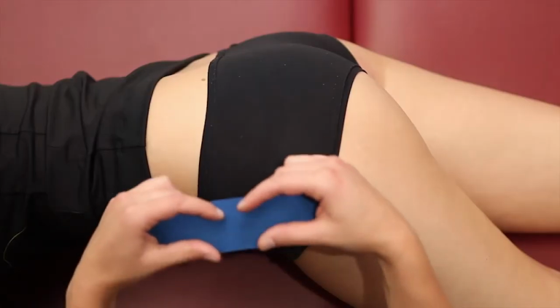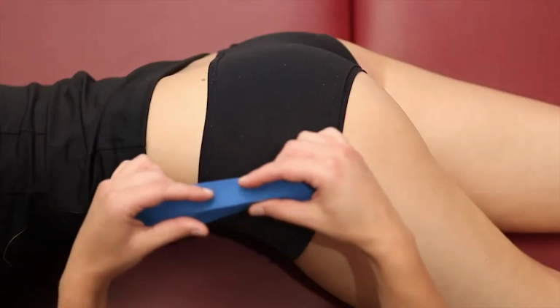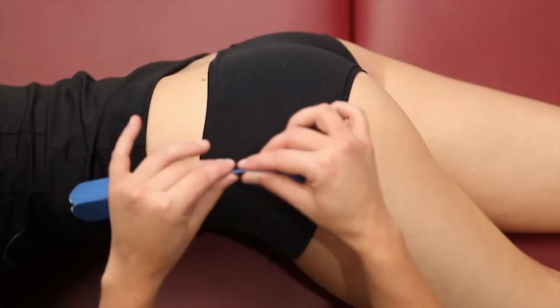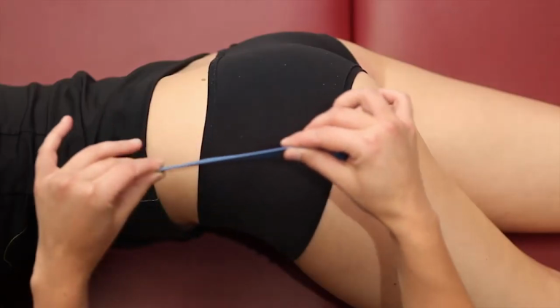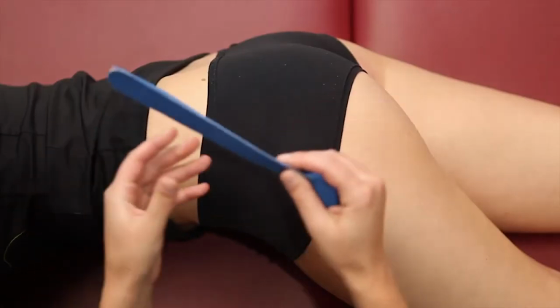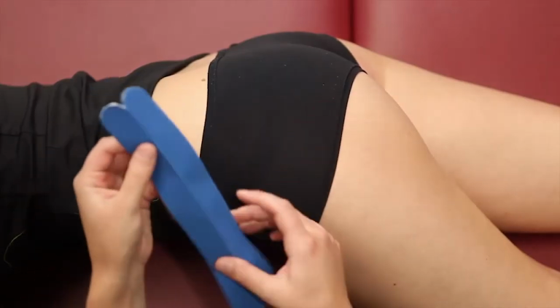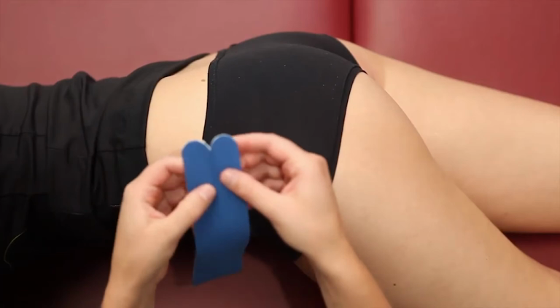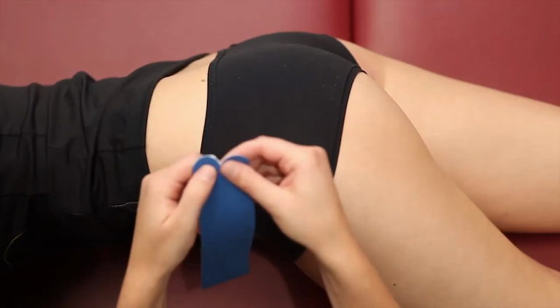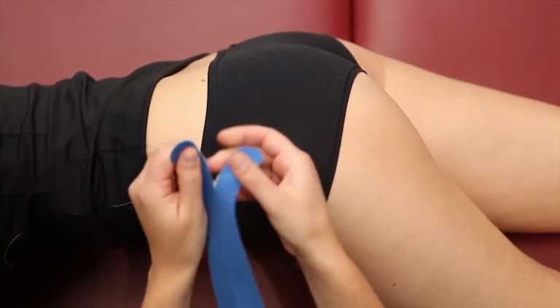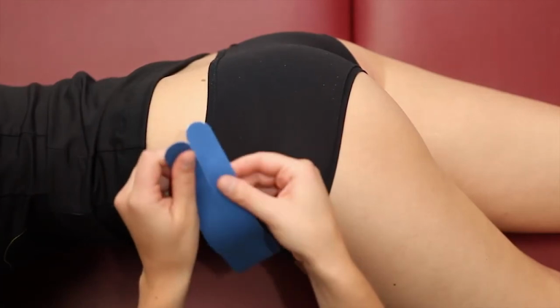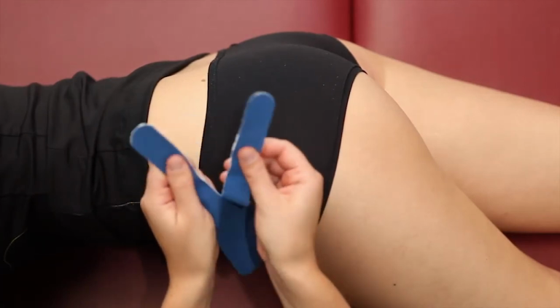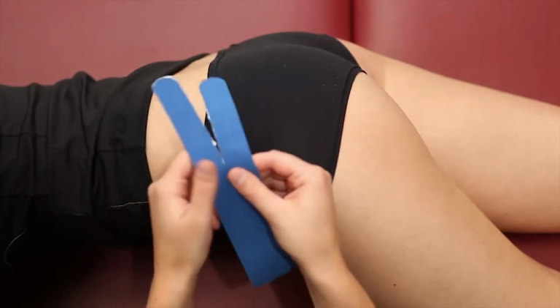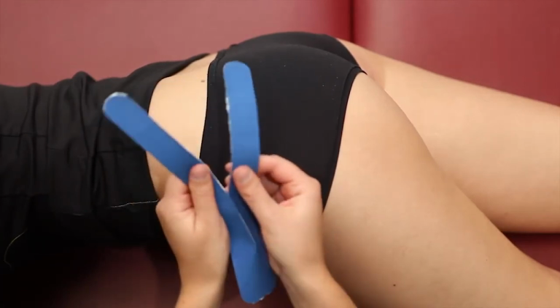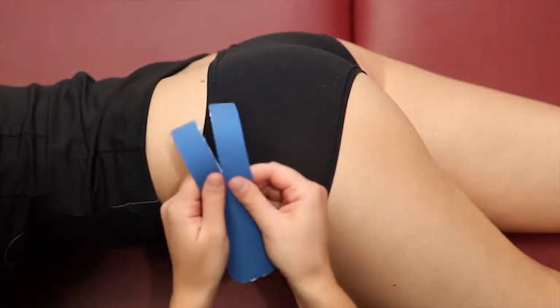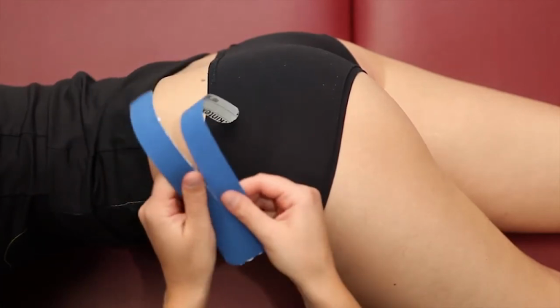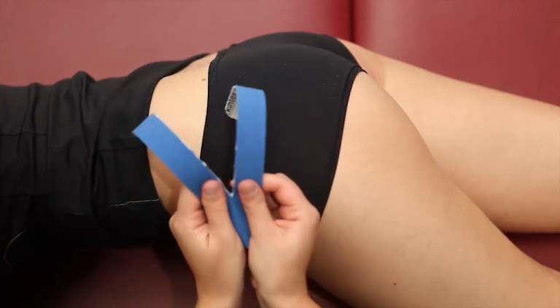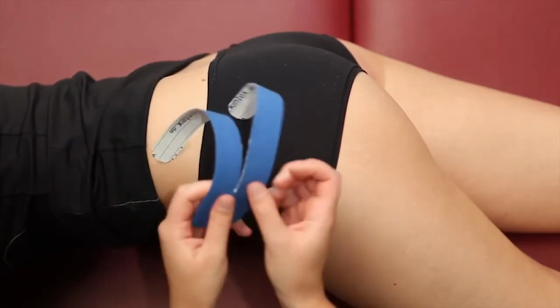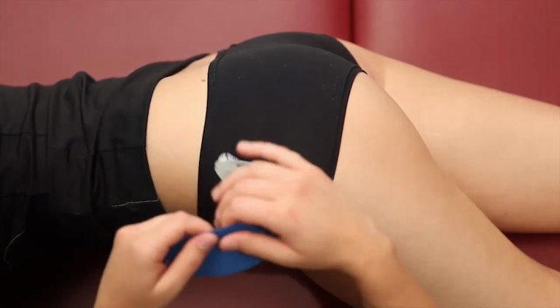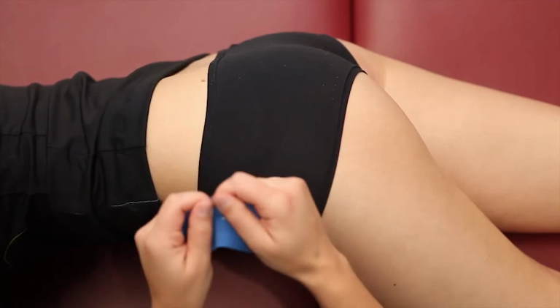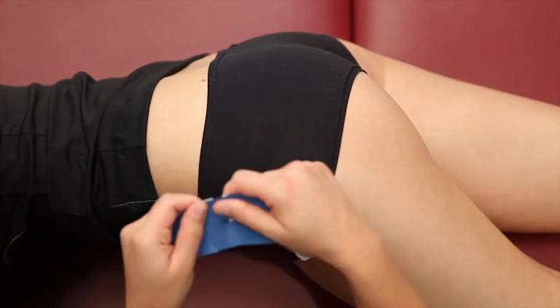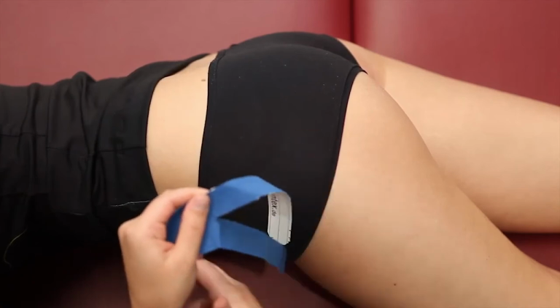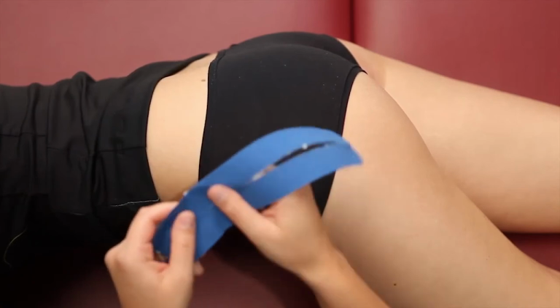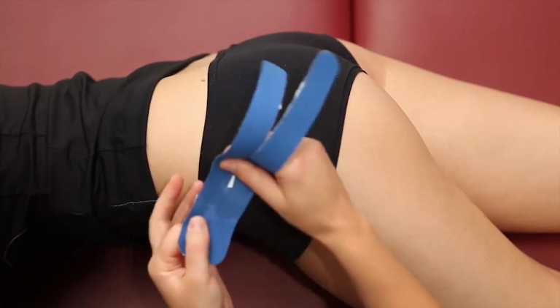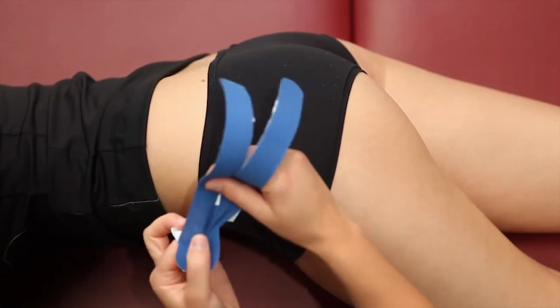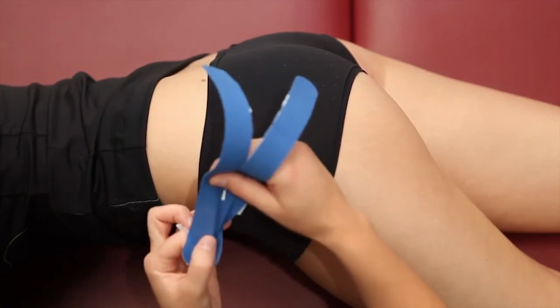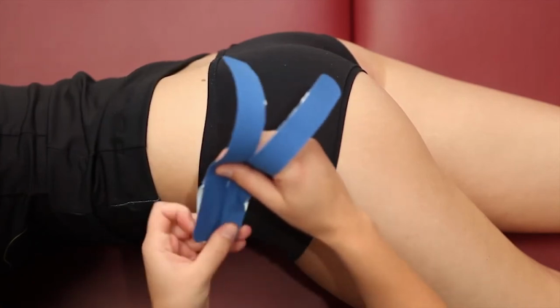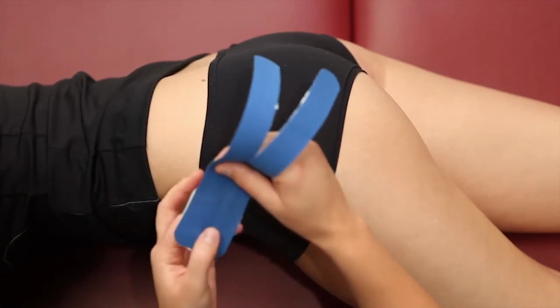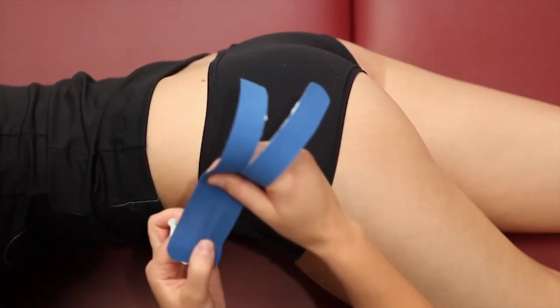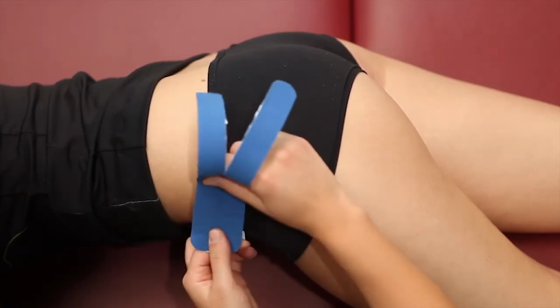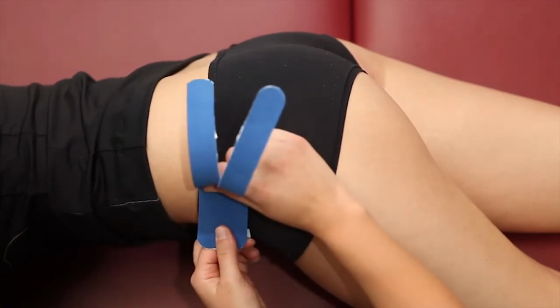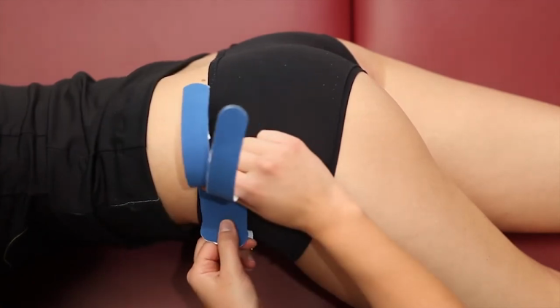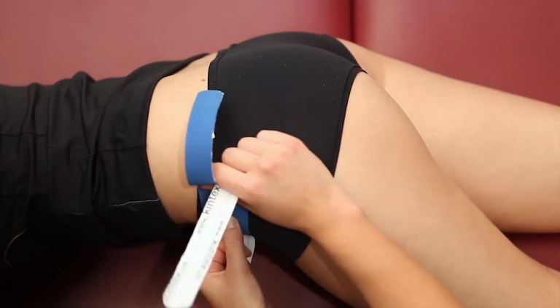We divide the pre-cut tape along the perforated line, loosen the backing paper at the base, and place it on the anterior pelvic spine.